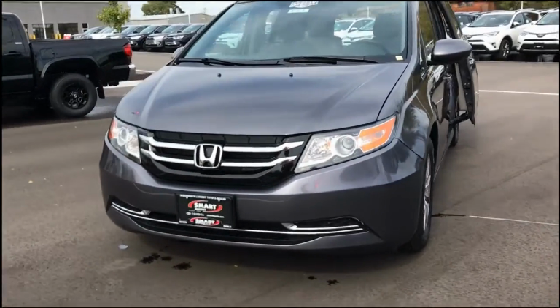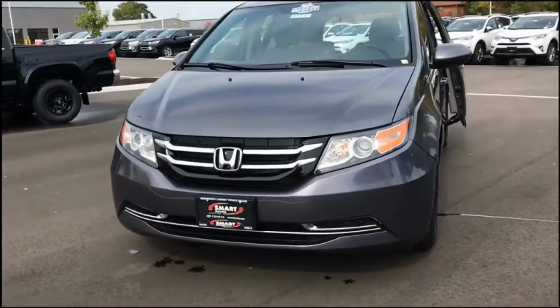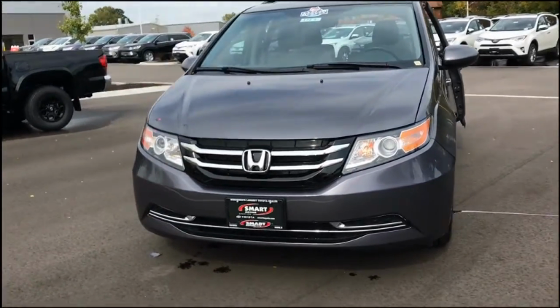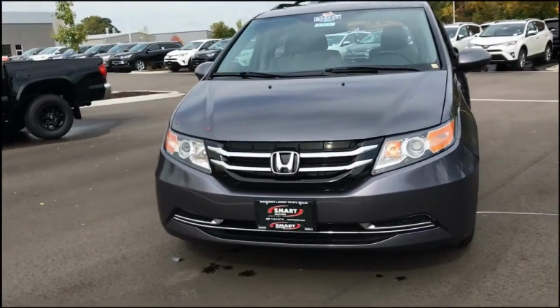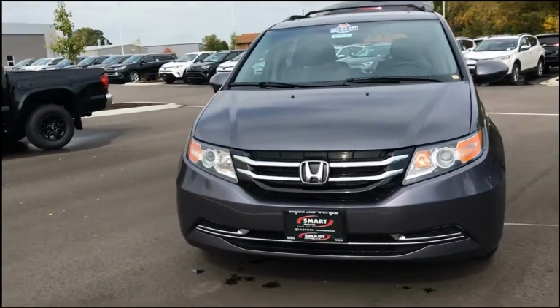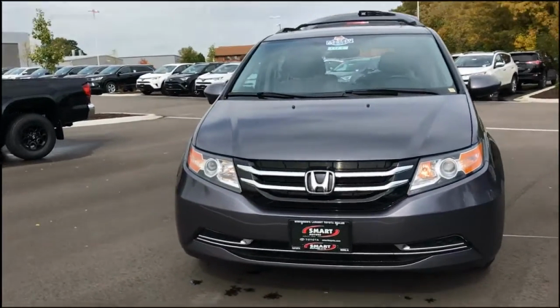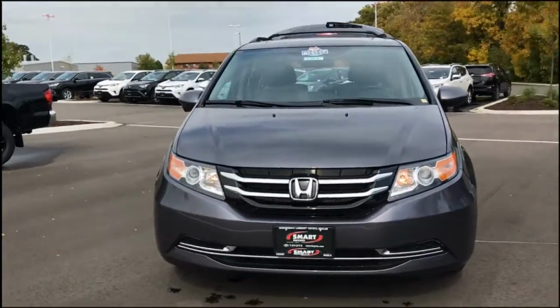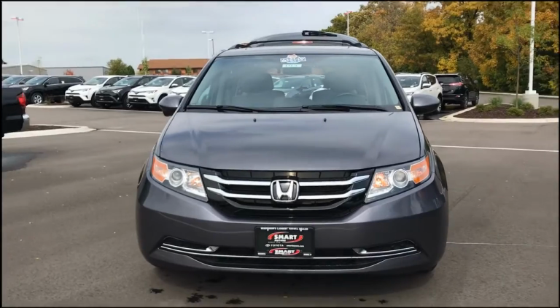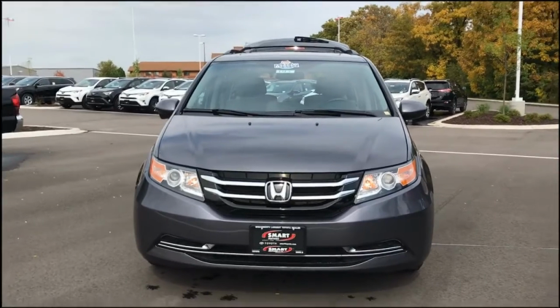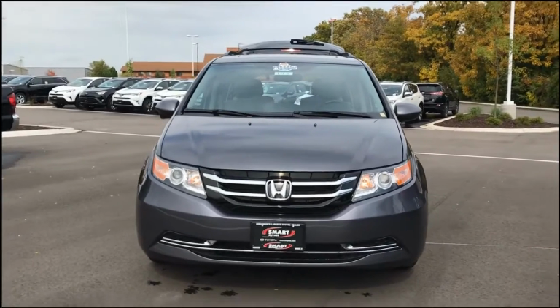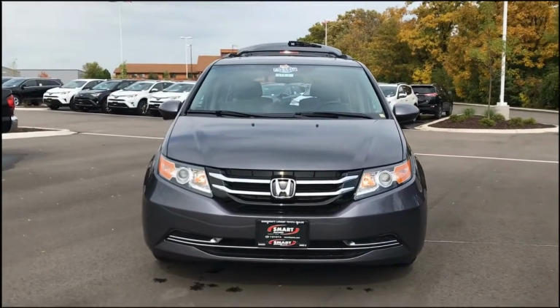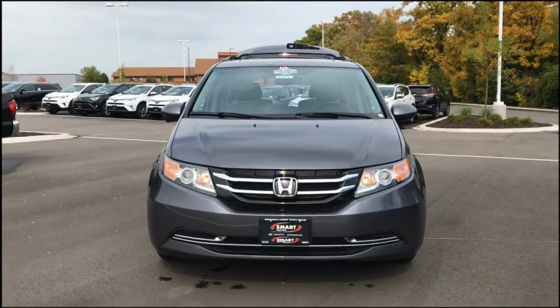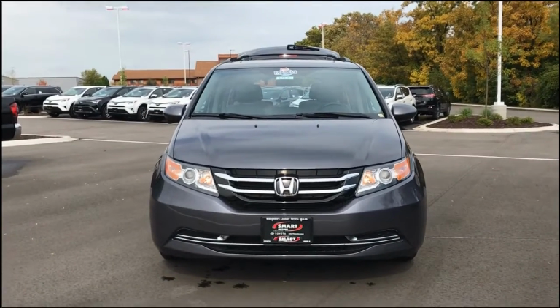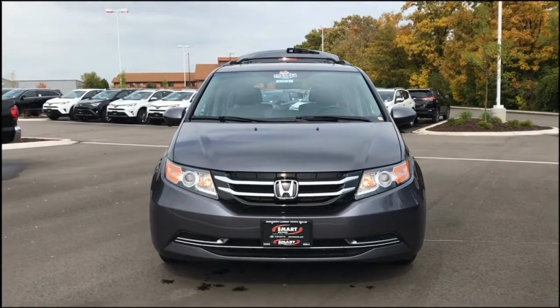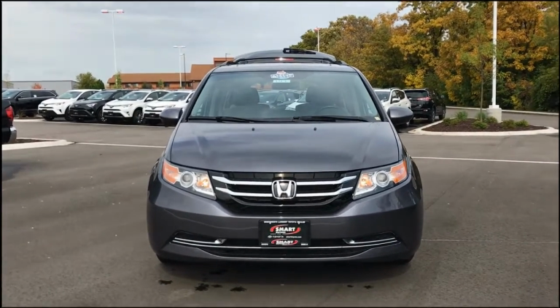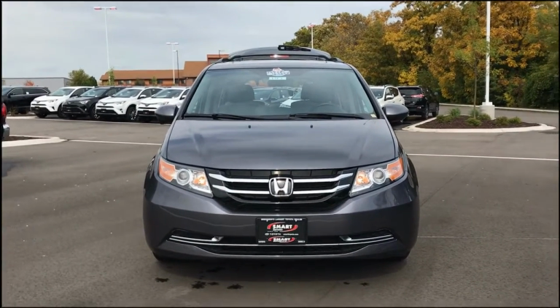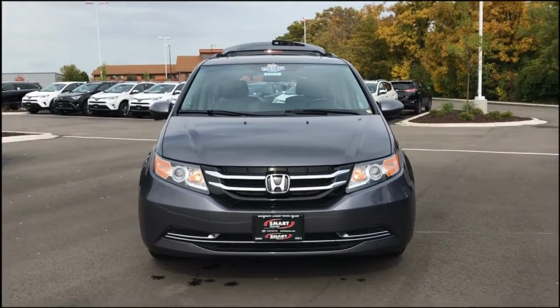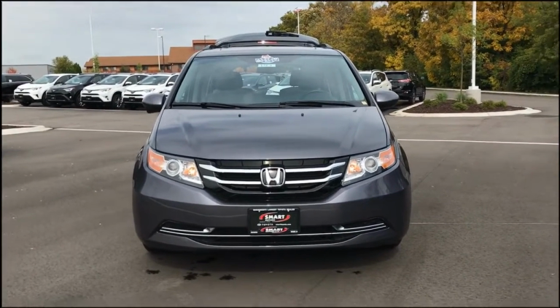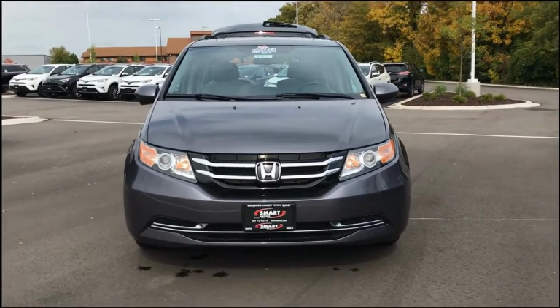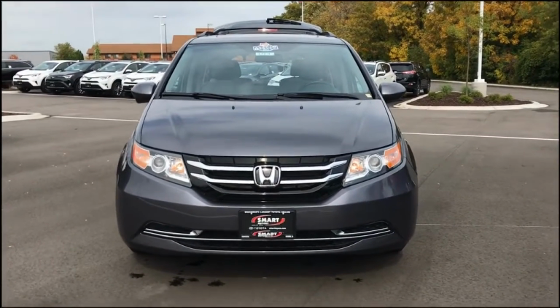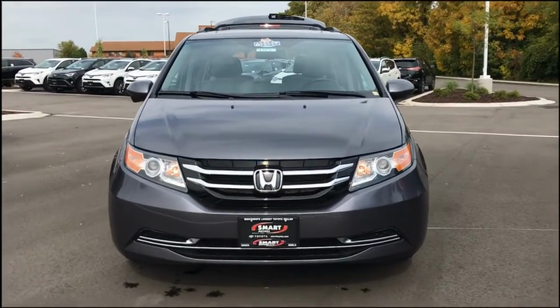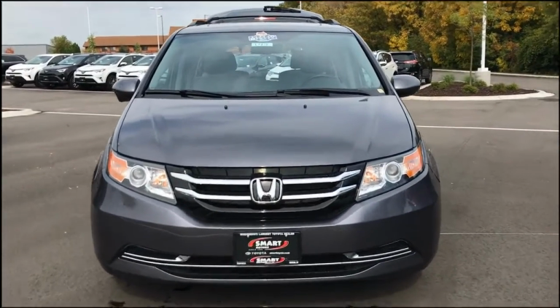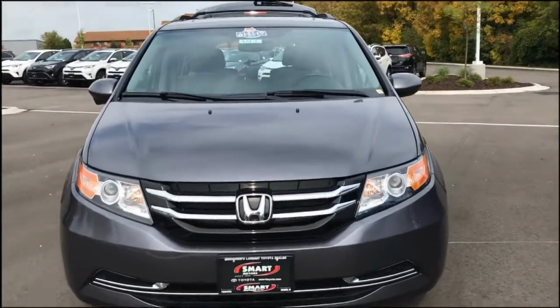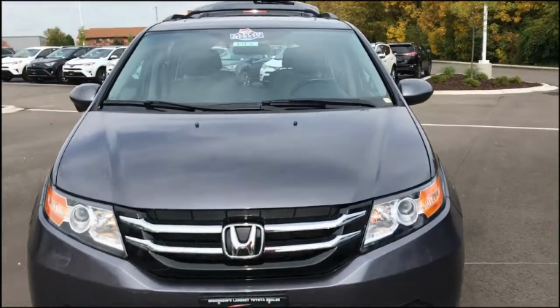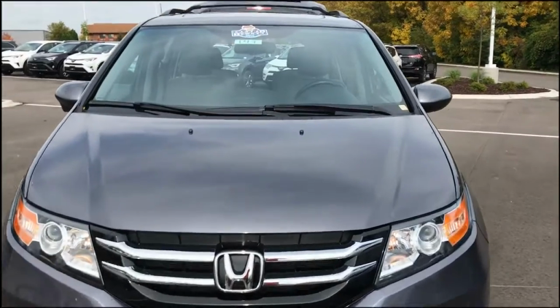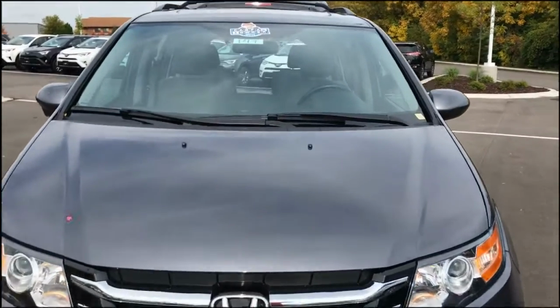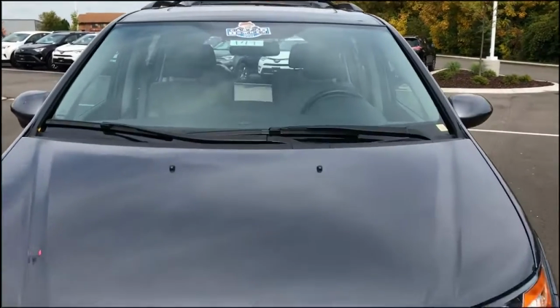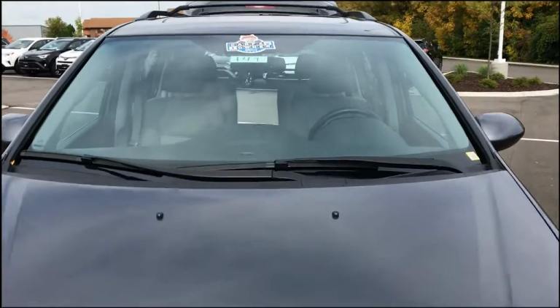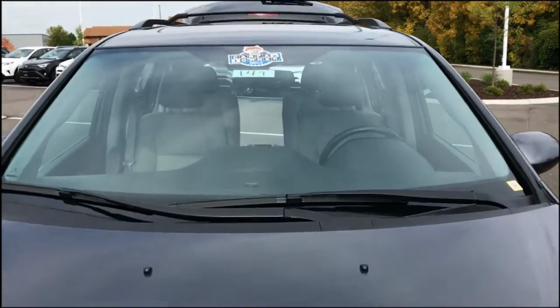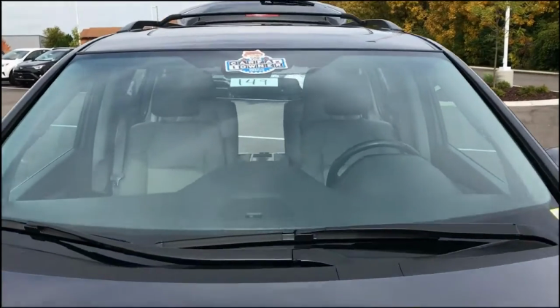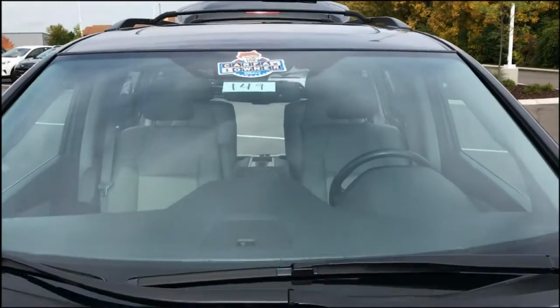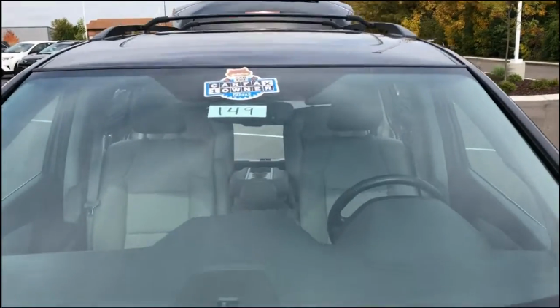This one has 34,000 miles on it. It just came in on trade, and today is October 8th, 2018. It is a one-owner, Carfax certified used car.